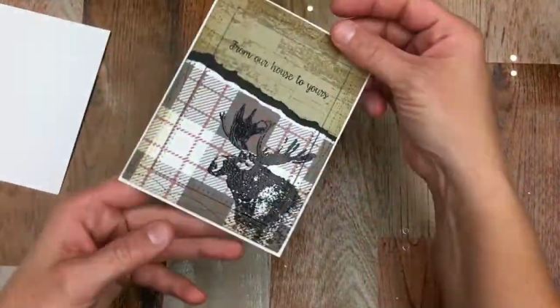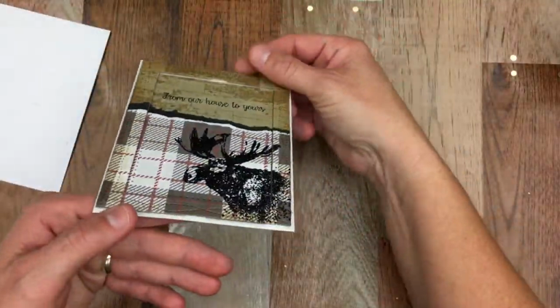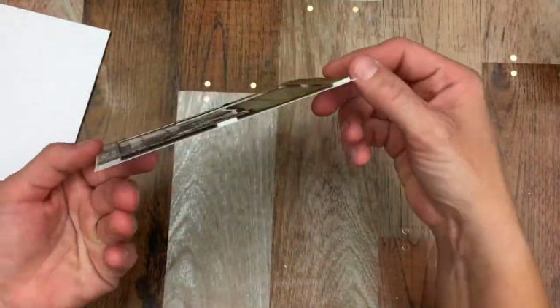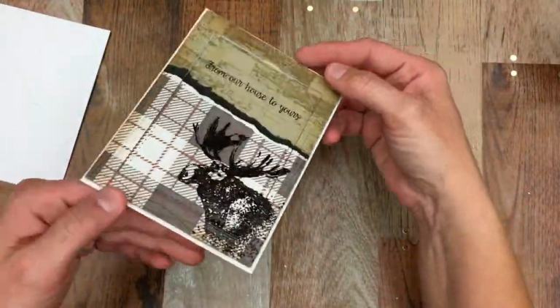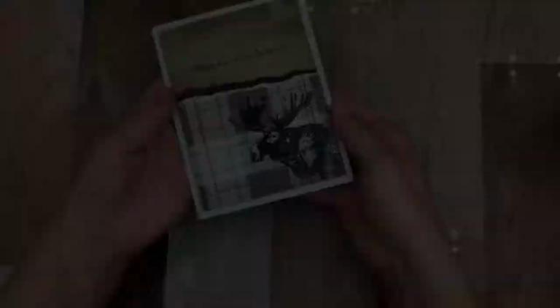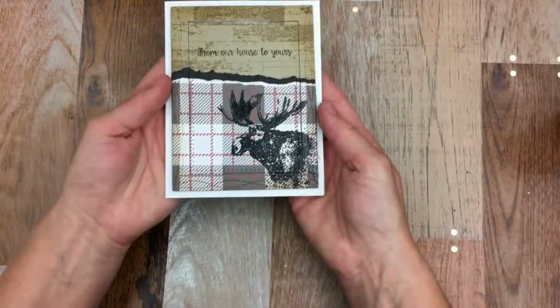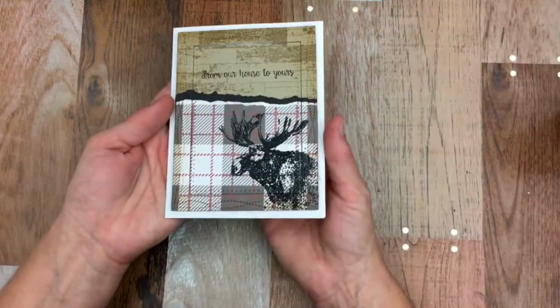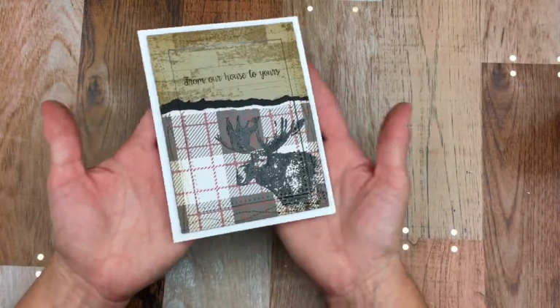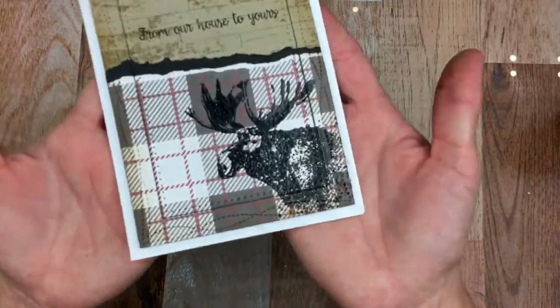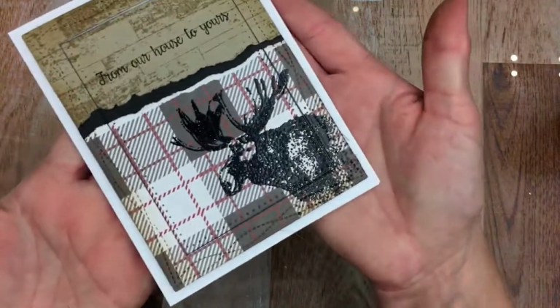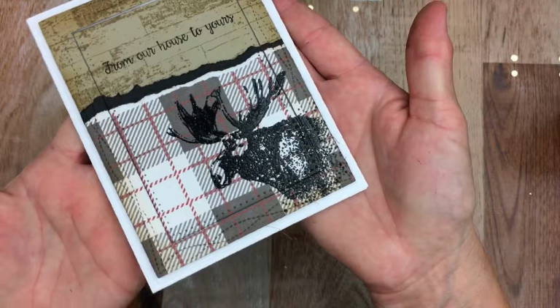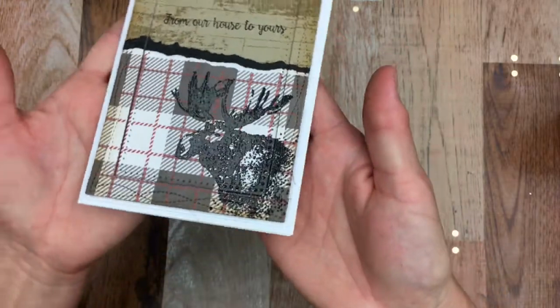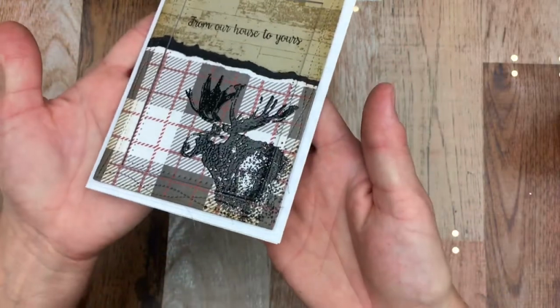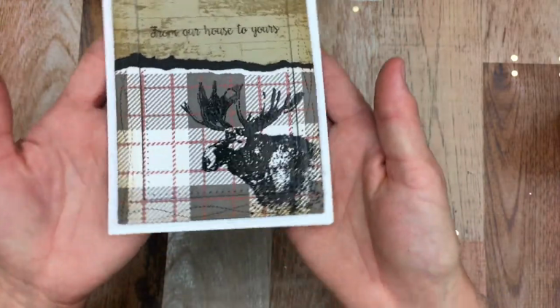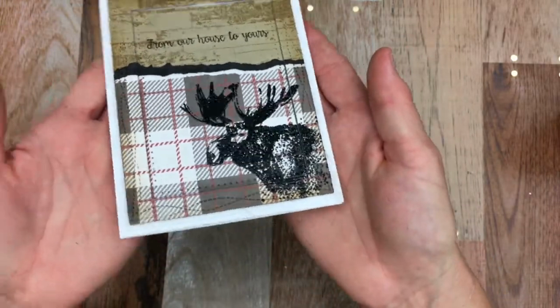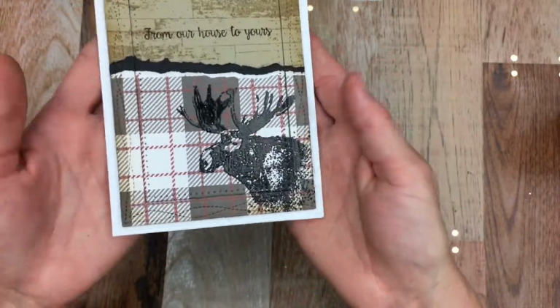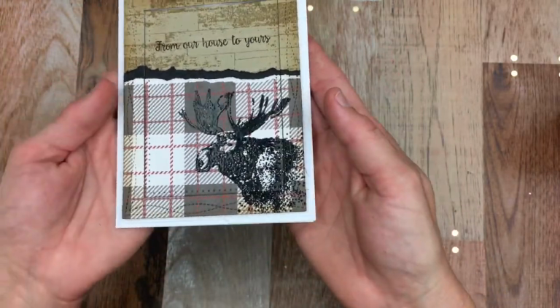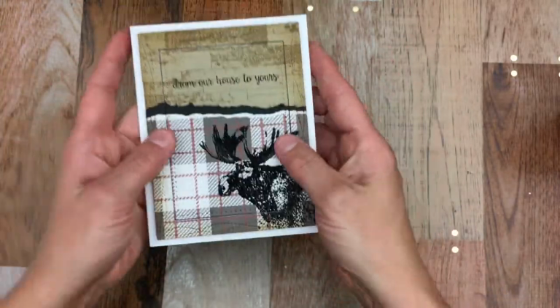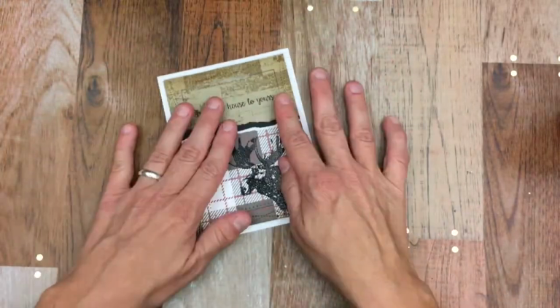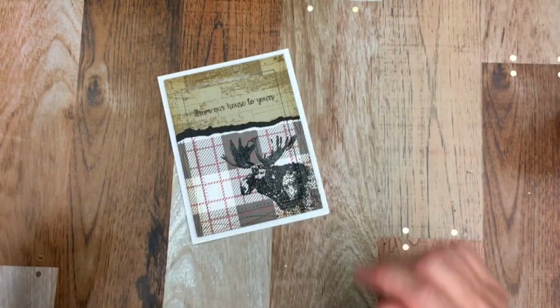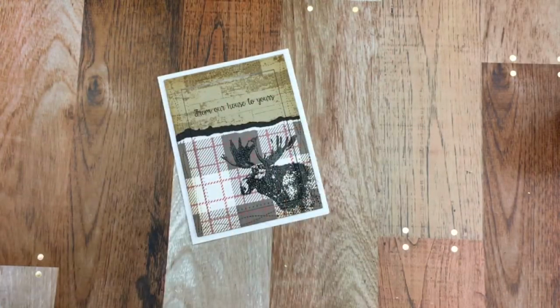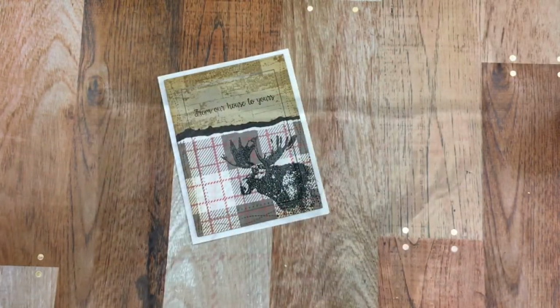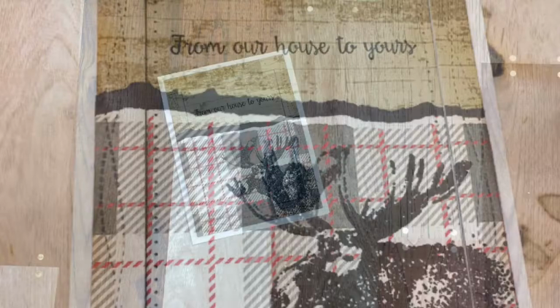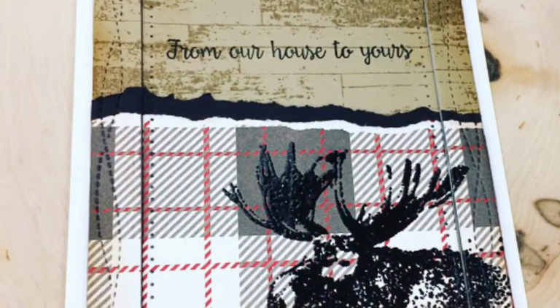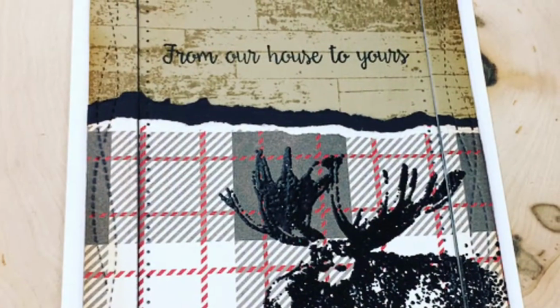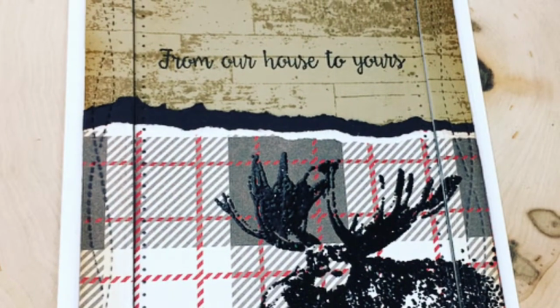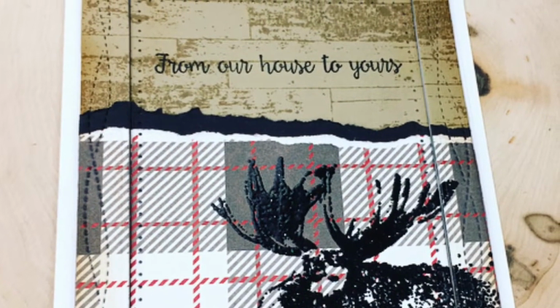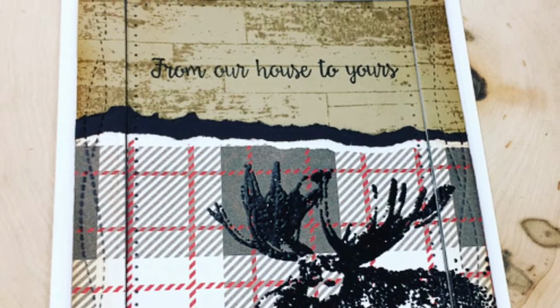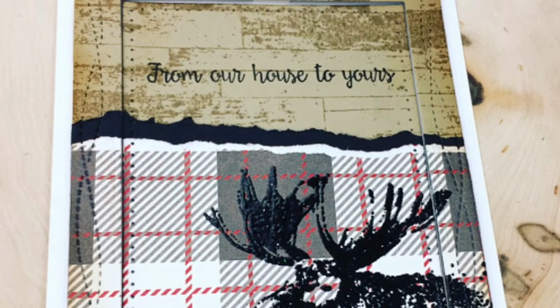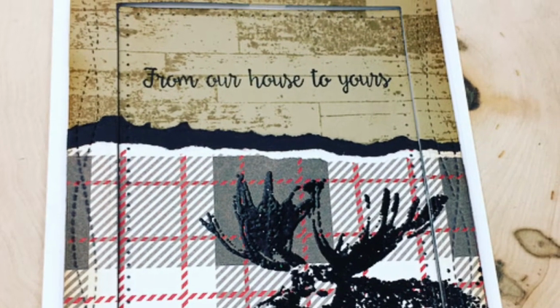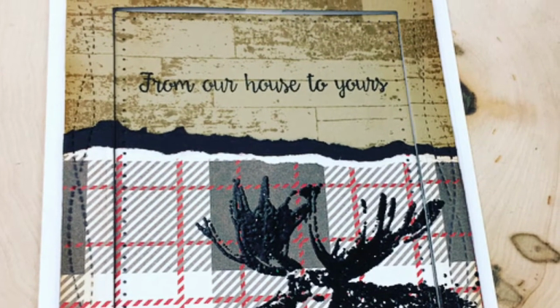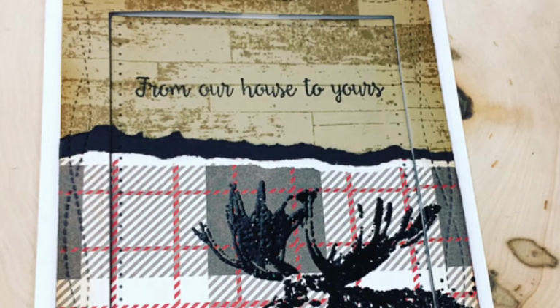And there you go, a little shadow box. Thanks for watching. Bye!